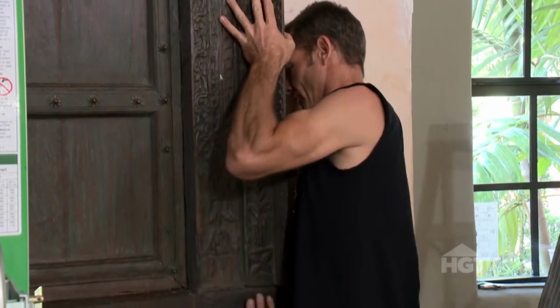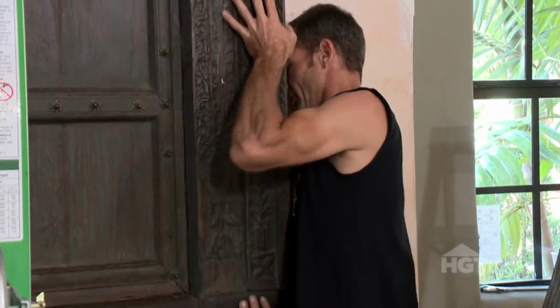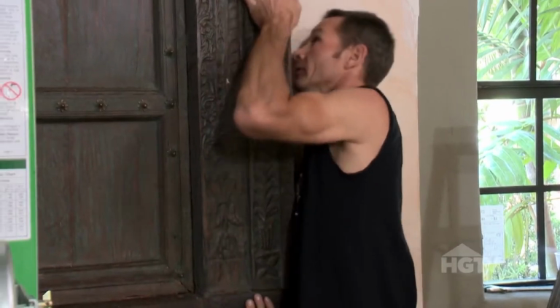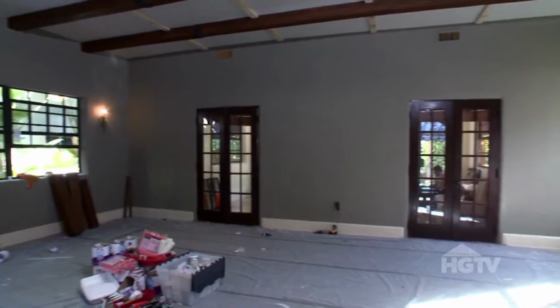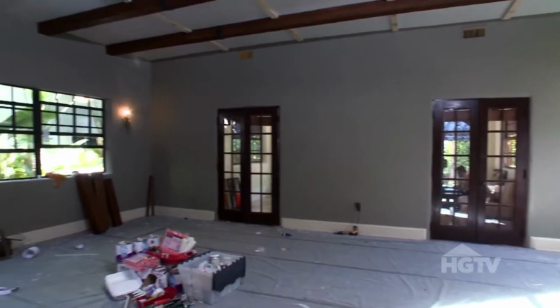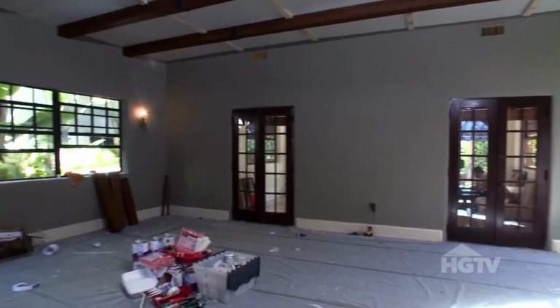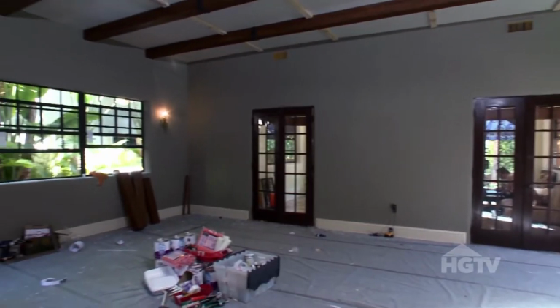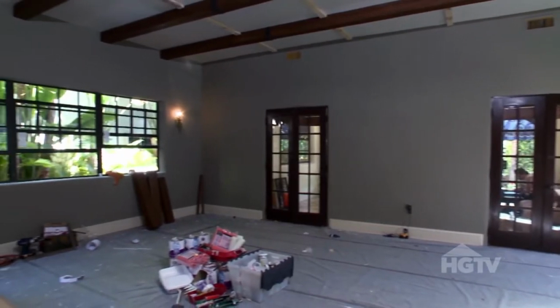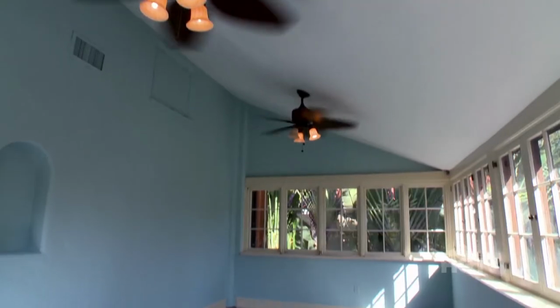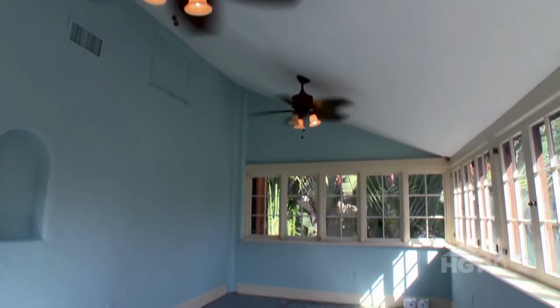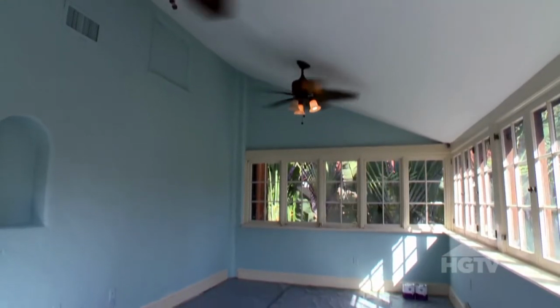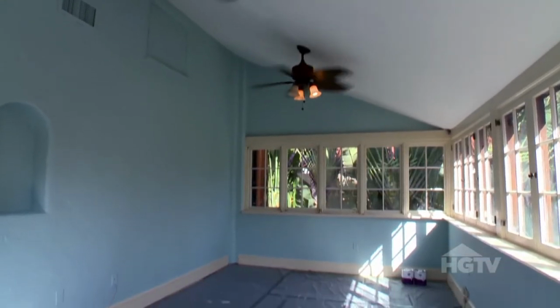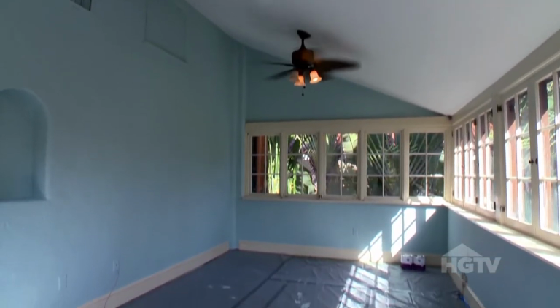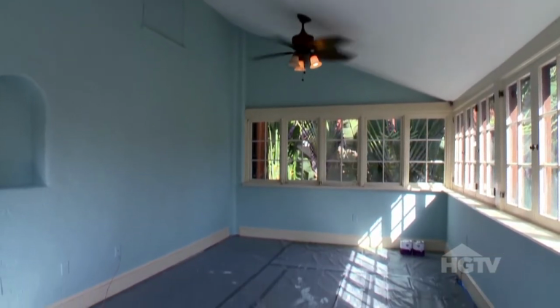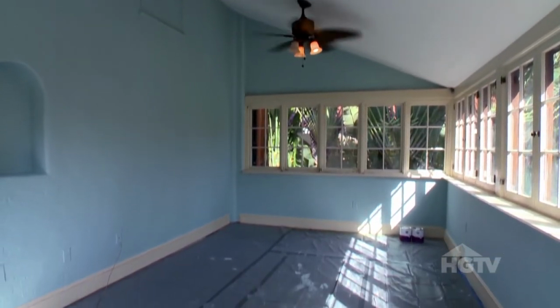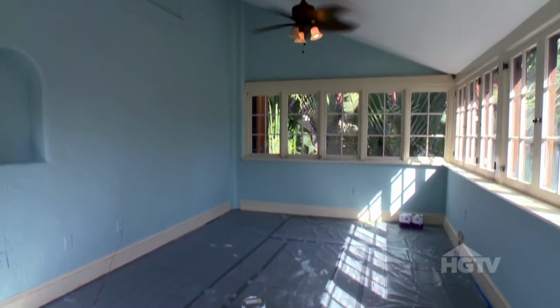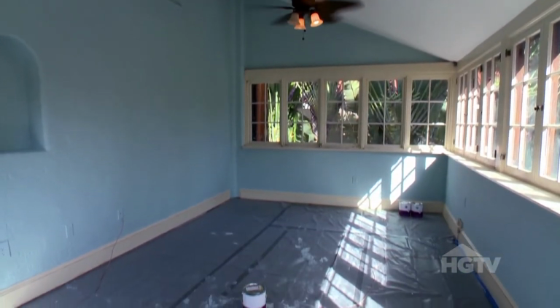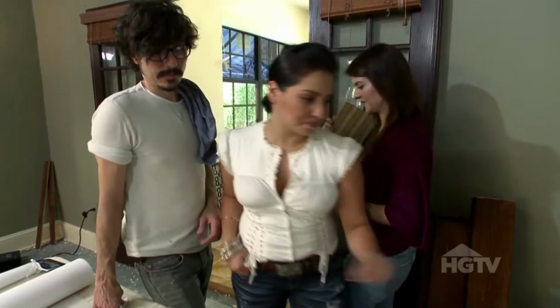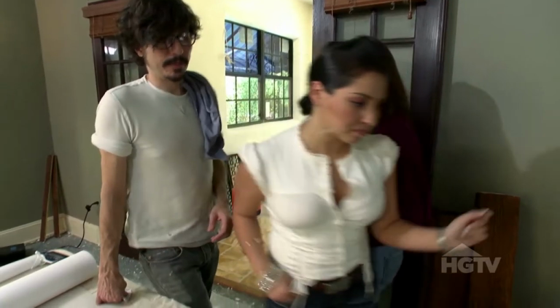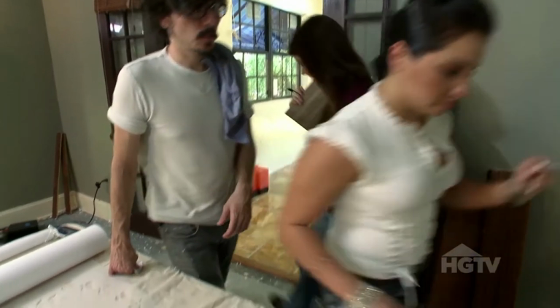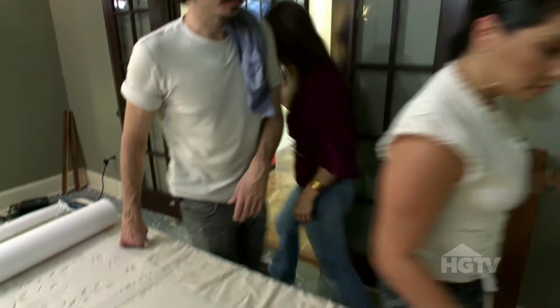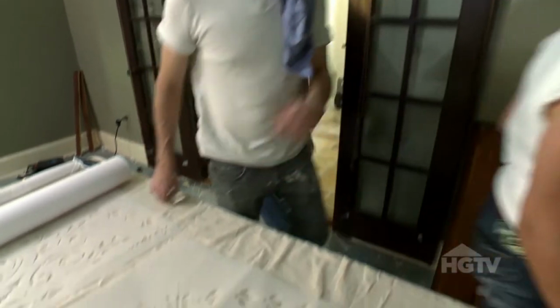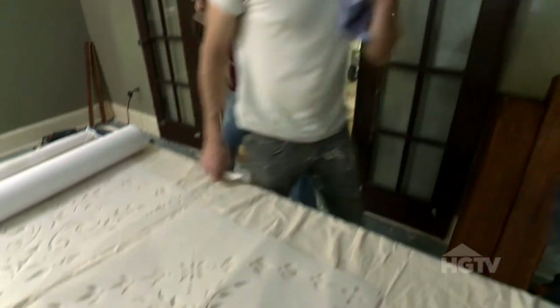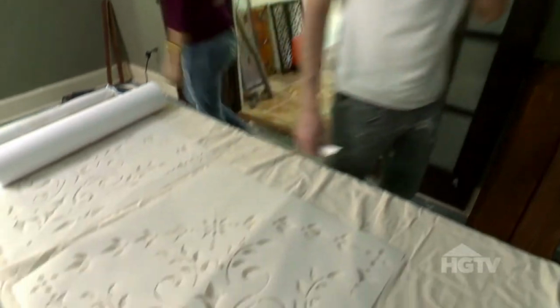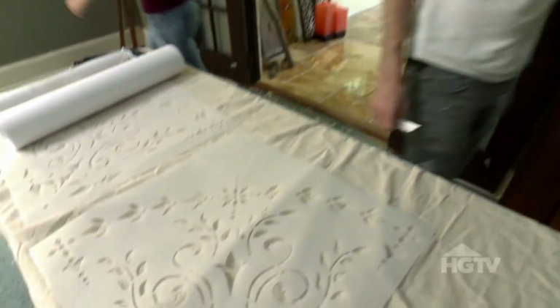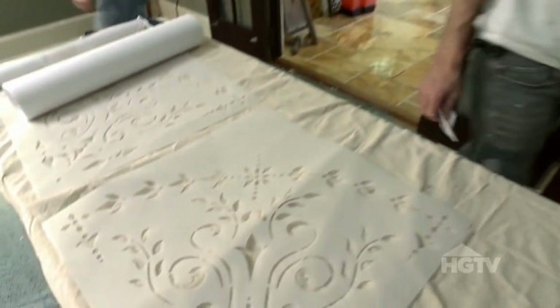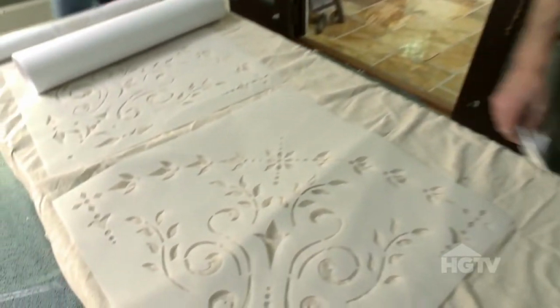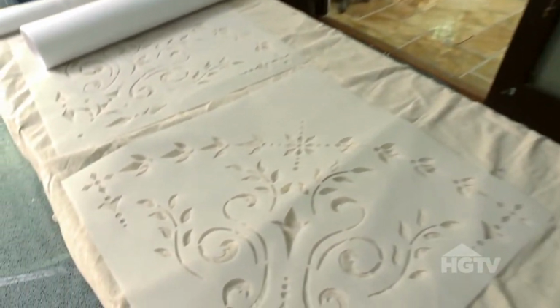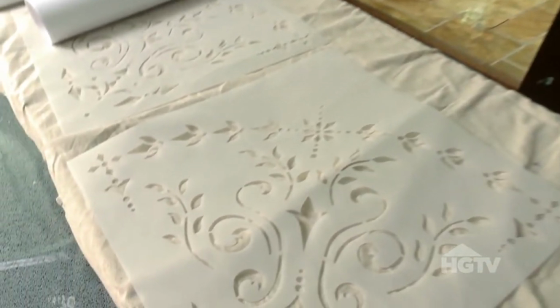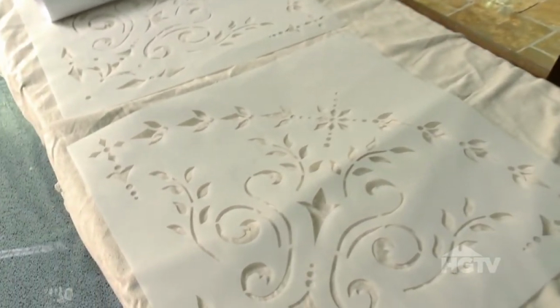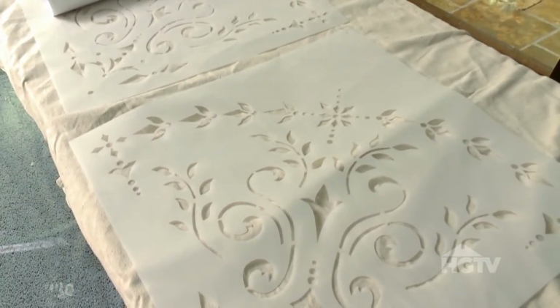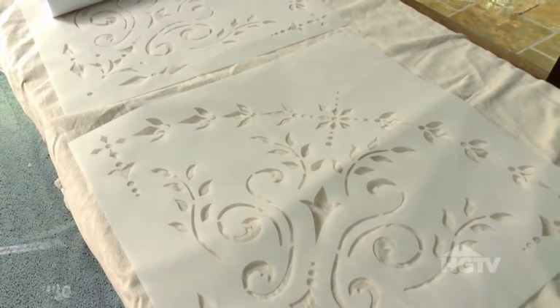In the living room and sunroom, I want to have Juan do some subtle stenciling on the walls to give Jeanette a touch of the feminine that she likes.